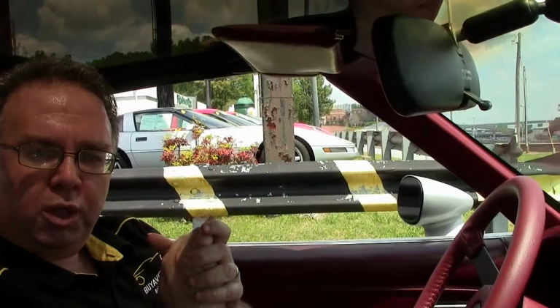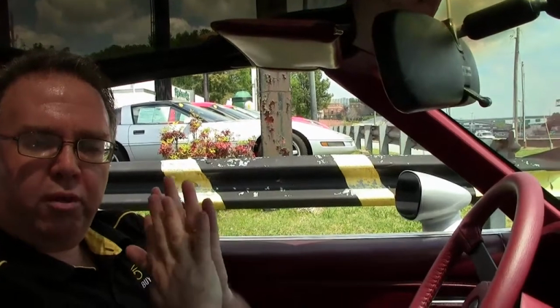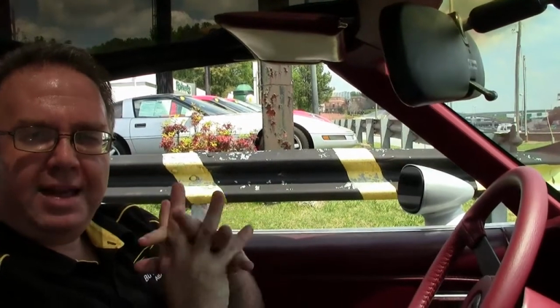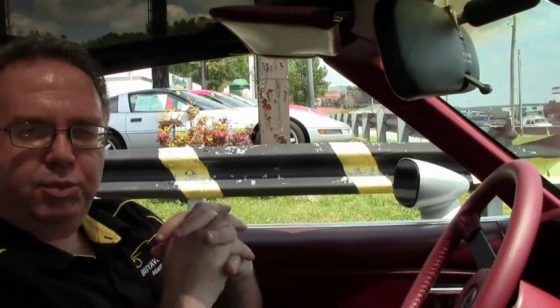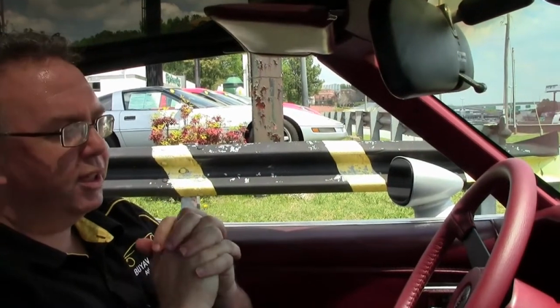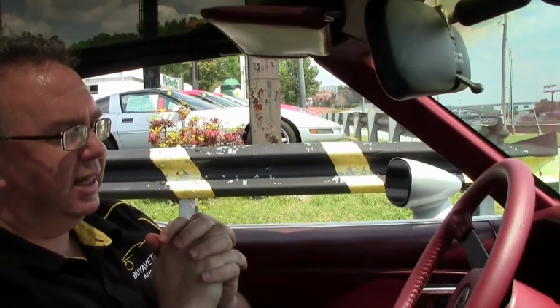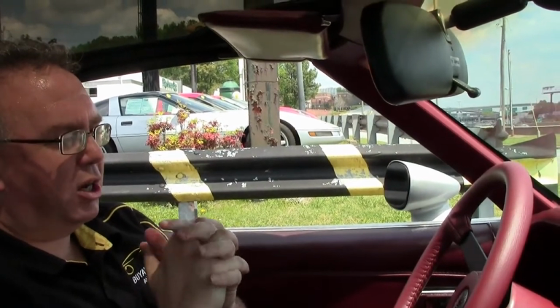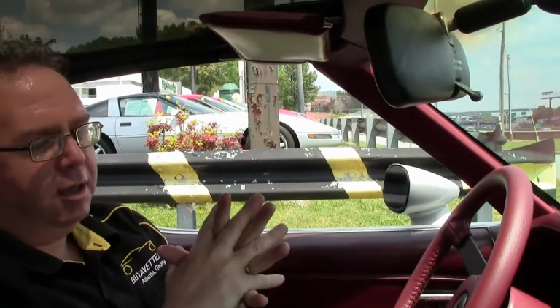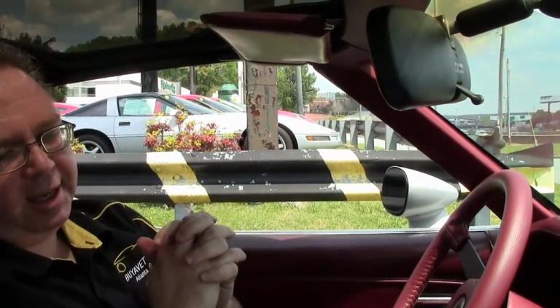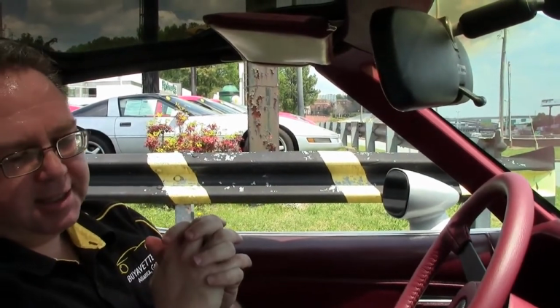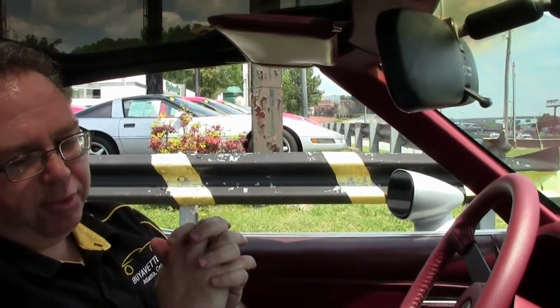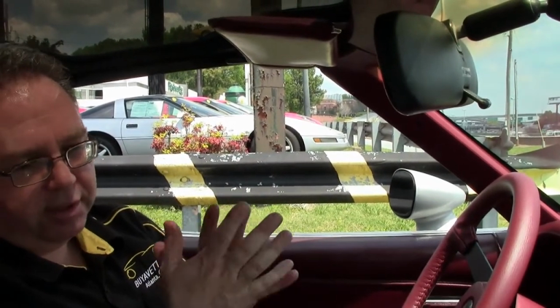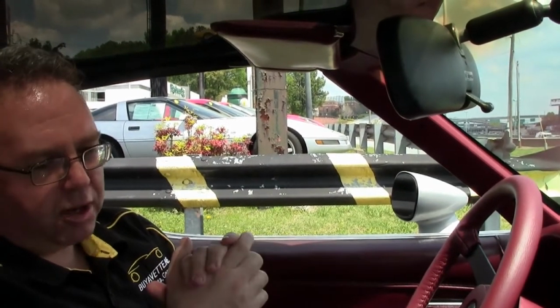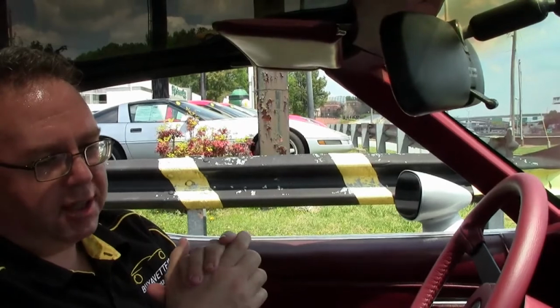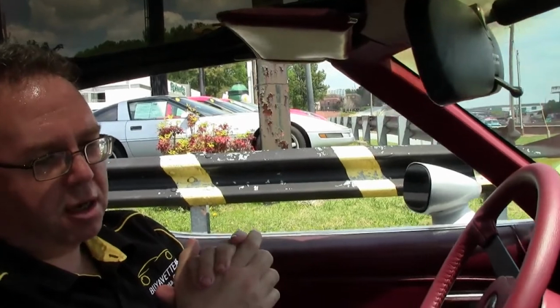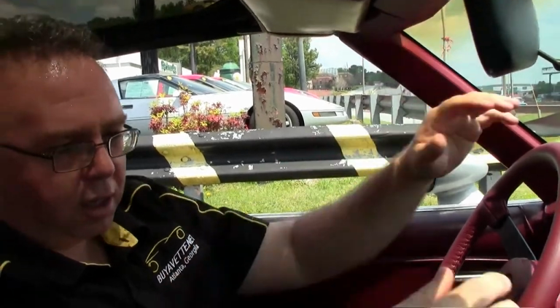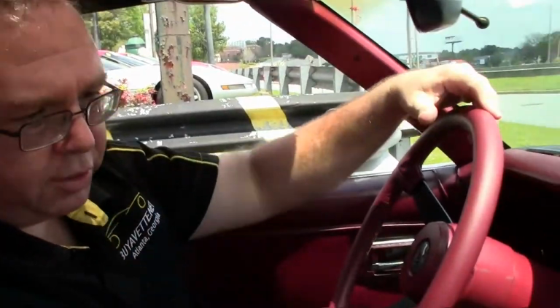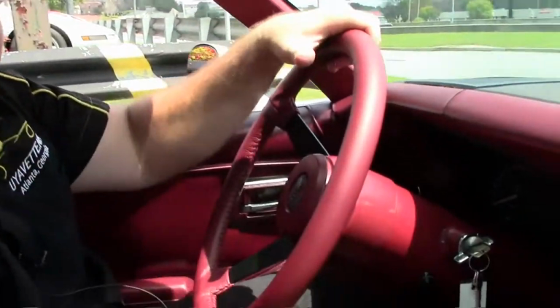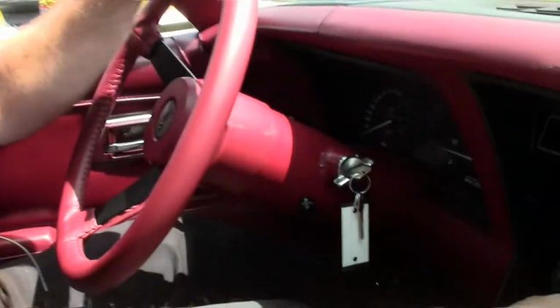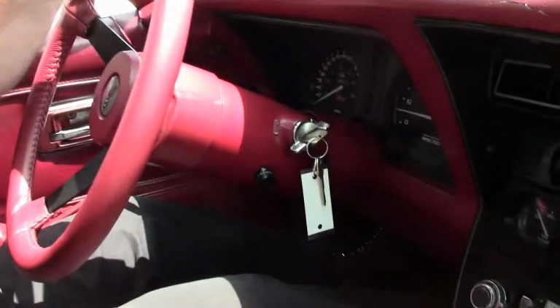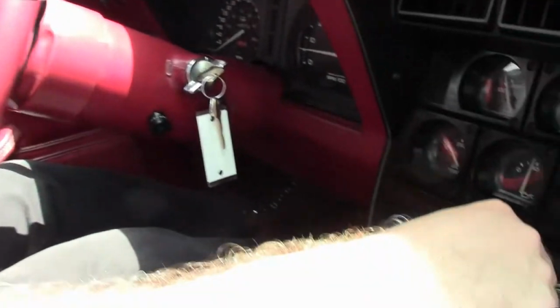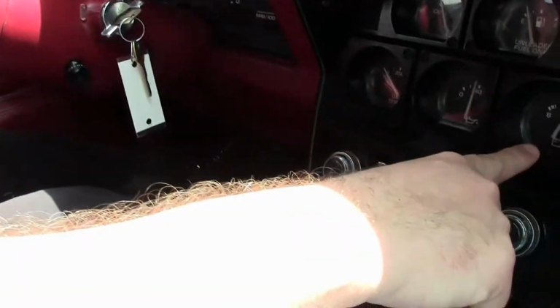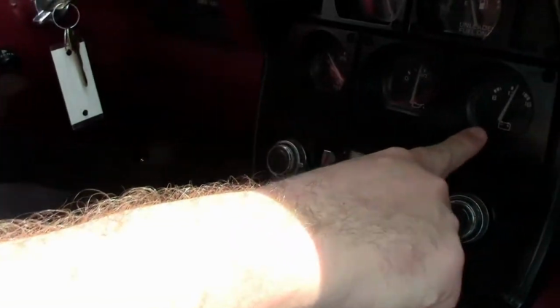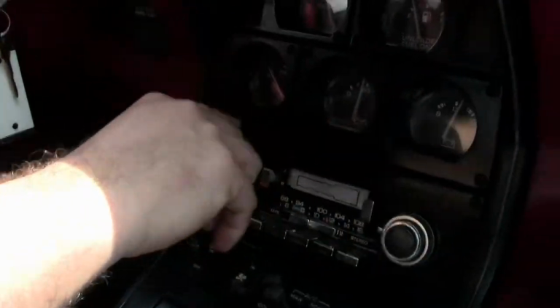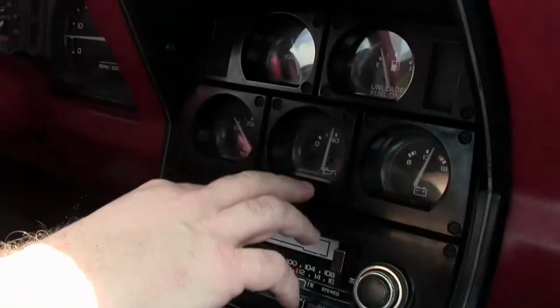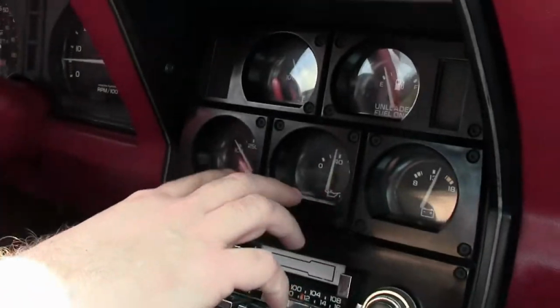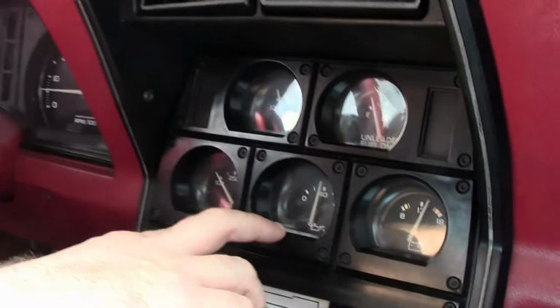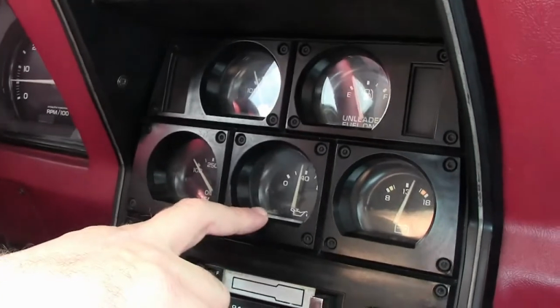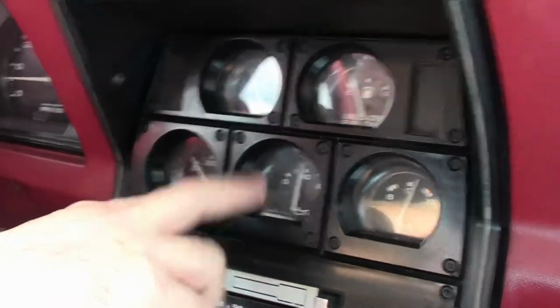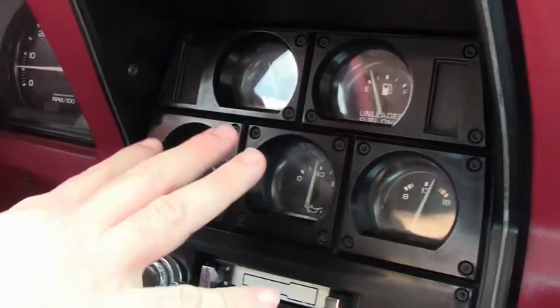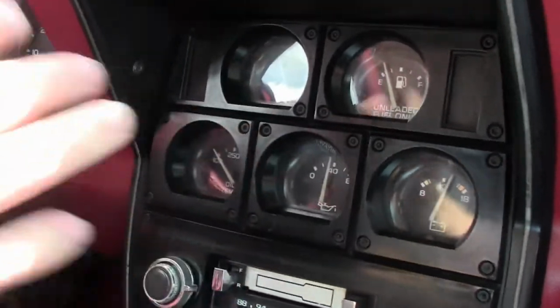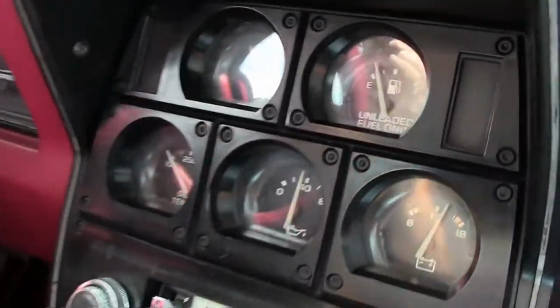I'm going to go for a little ride in this beautiful 1982 car. As I stated before, it is a driver-class car. We'll notice that the temp, fuel, and alternator are all in good working order.